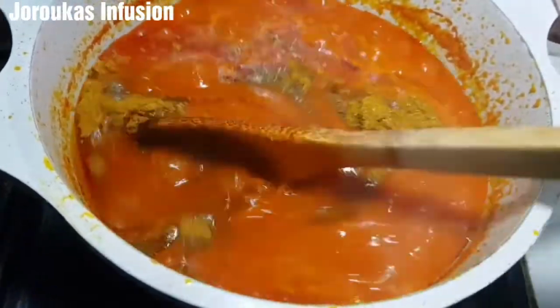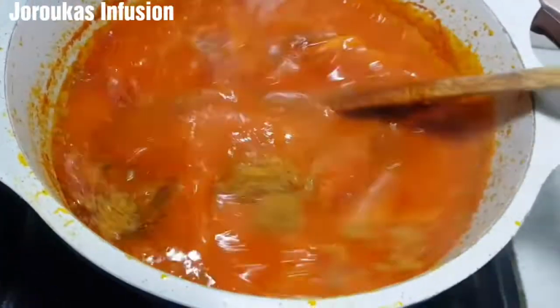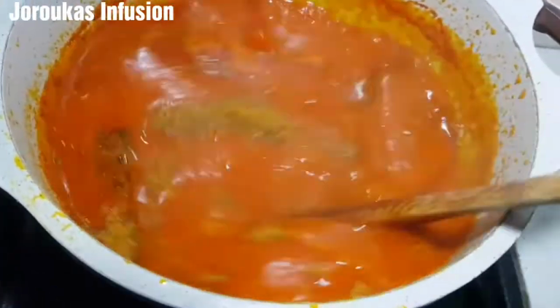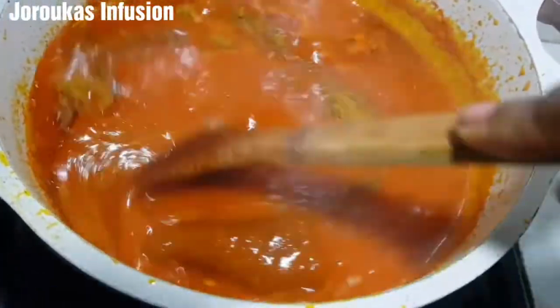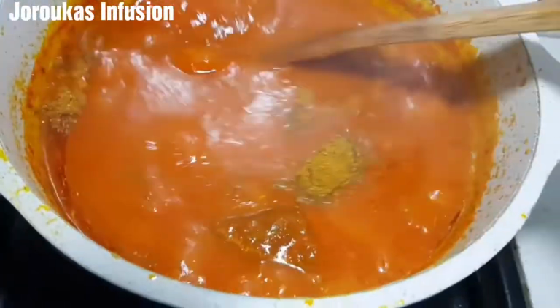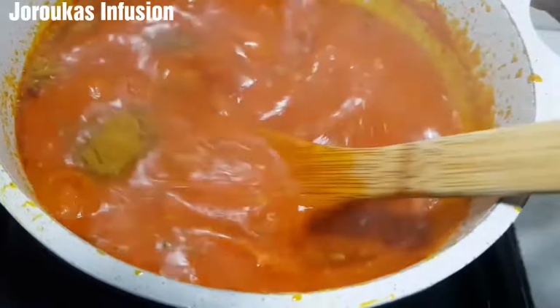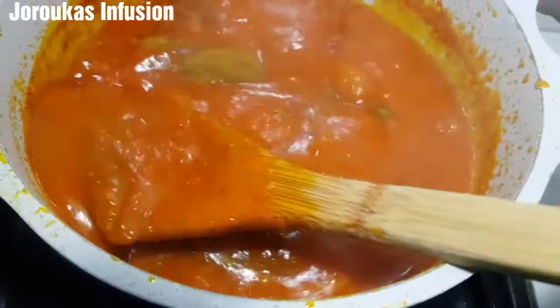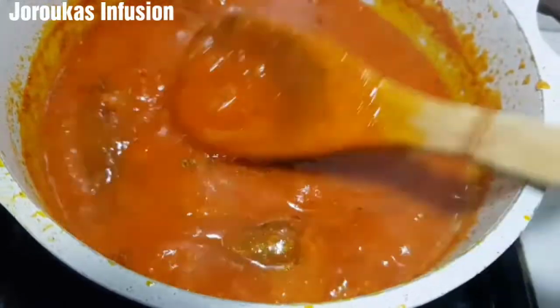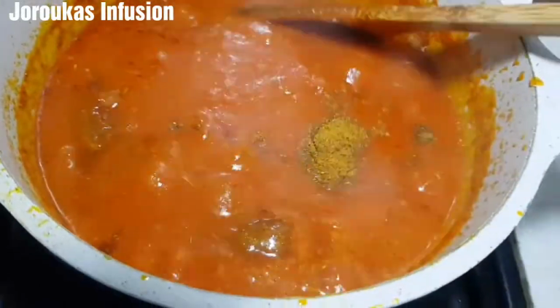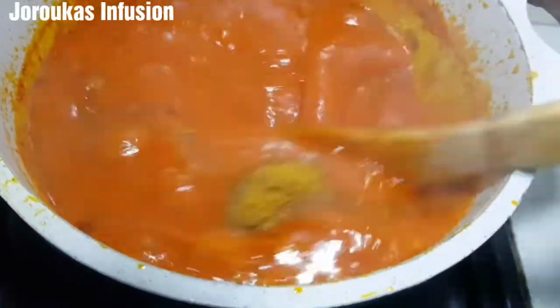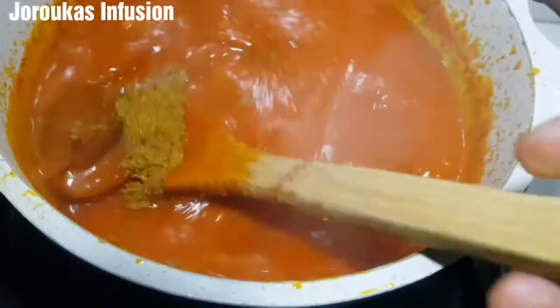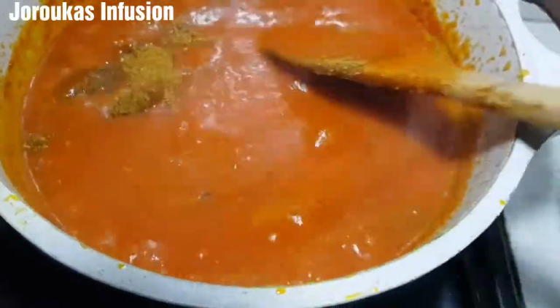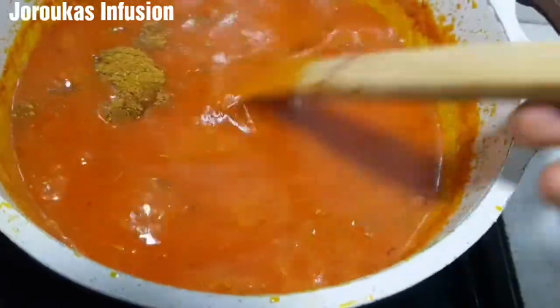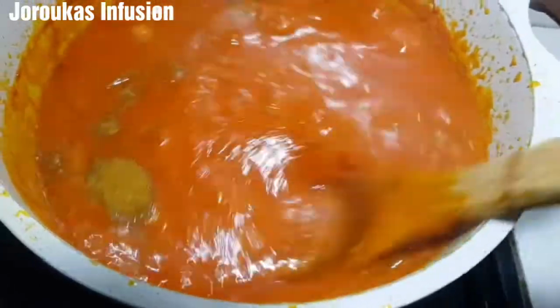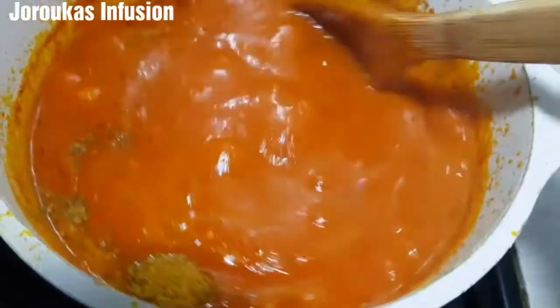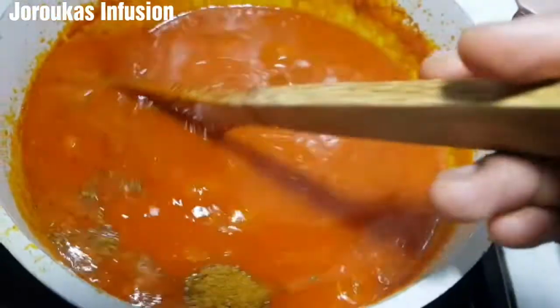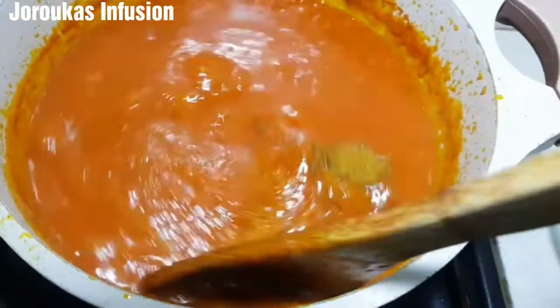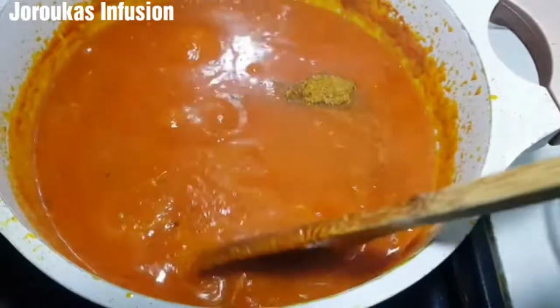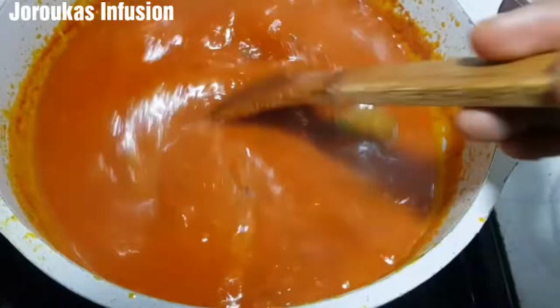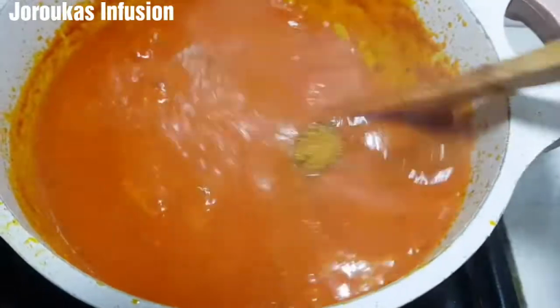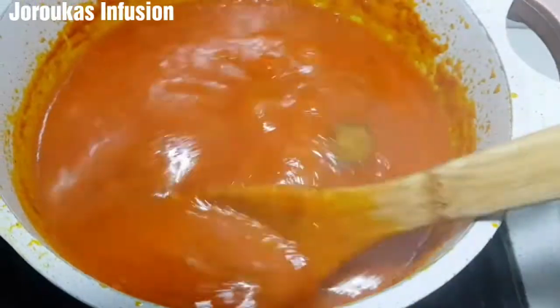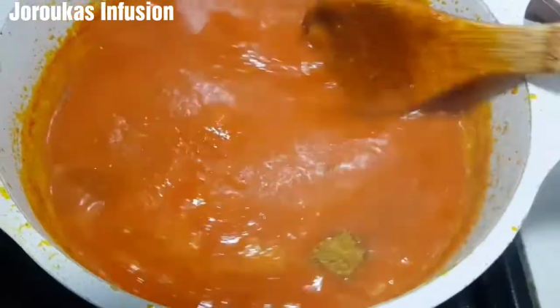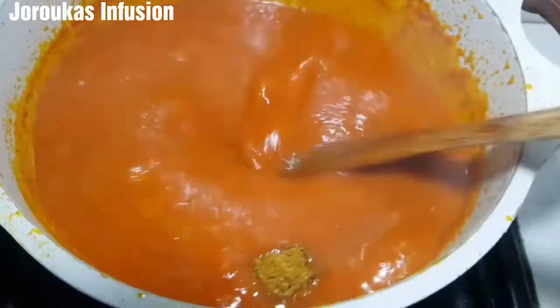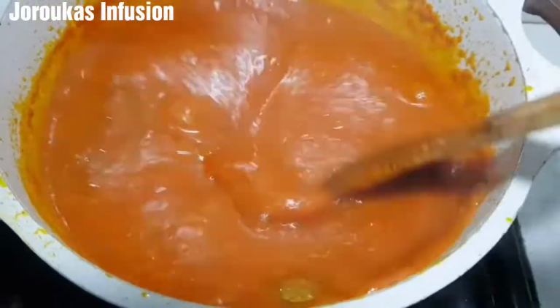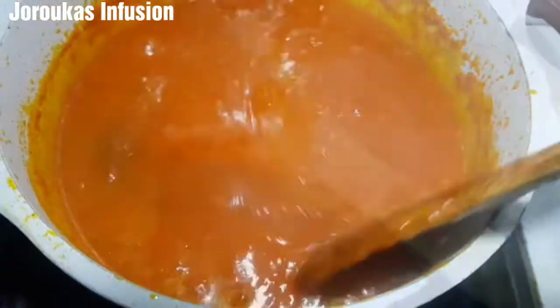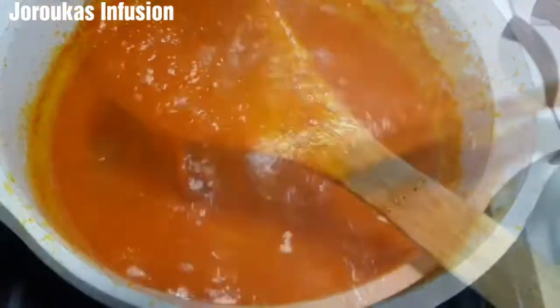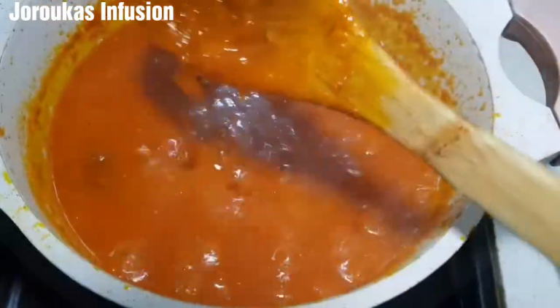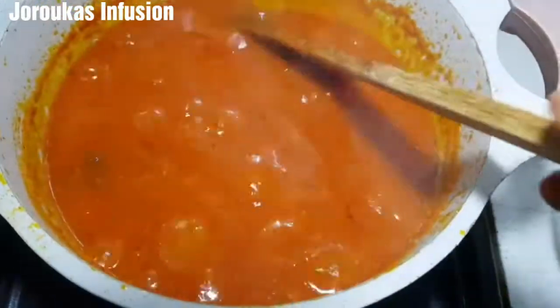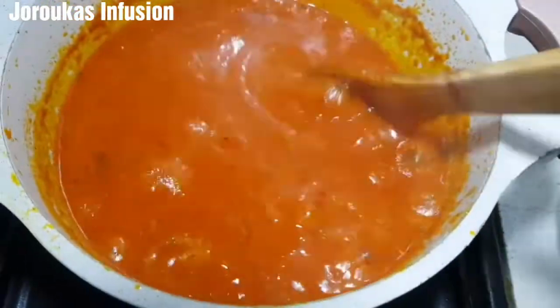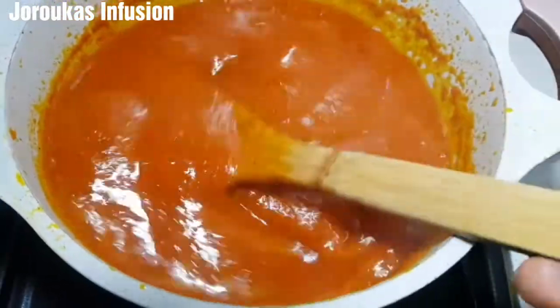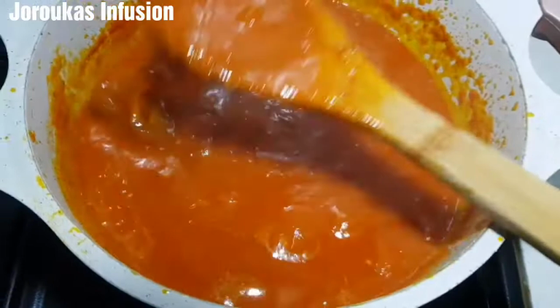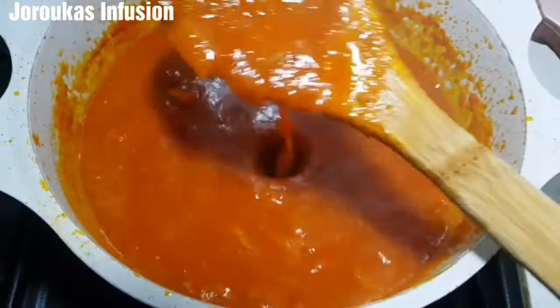Next, mix all of that together, and then we are going to go ahead and drop our mackerel fish in. Use any fish of your choice — any fish you have available will work for this recipe.